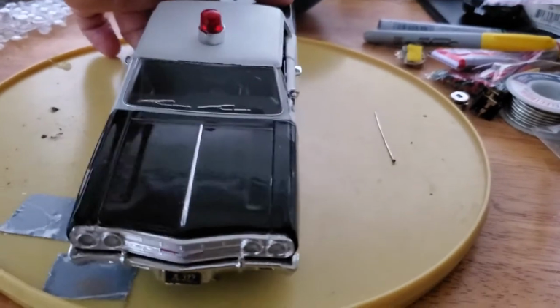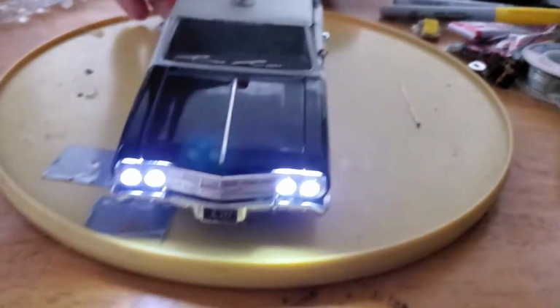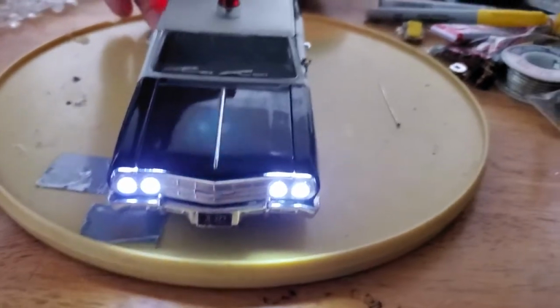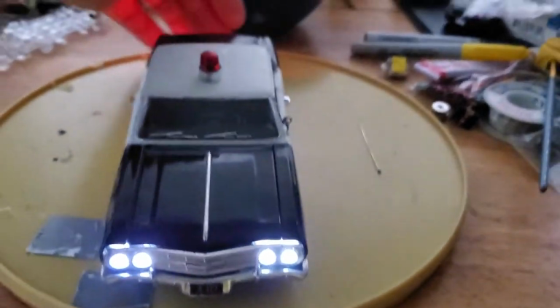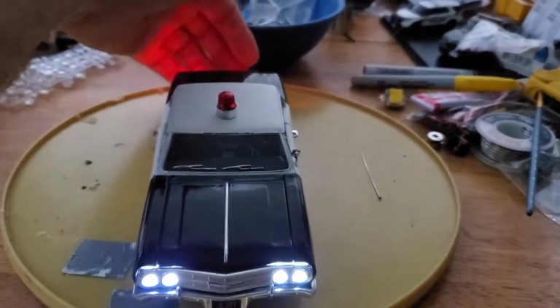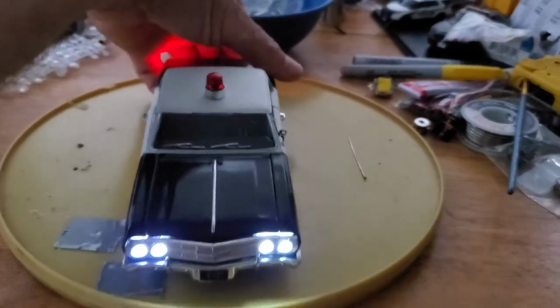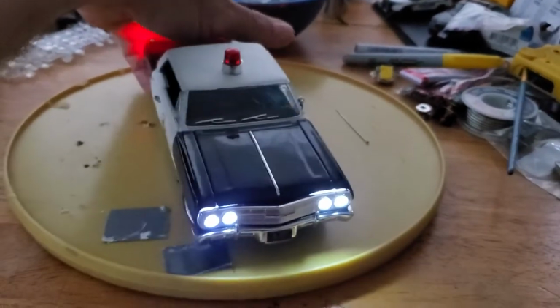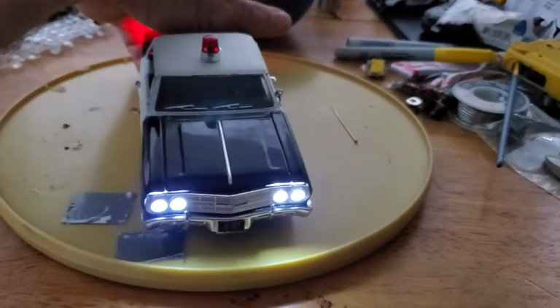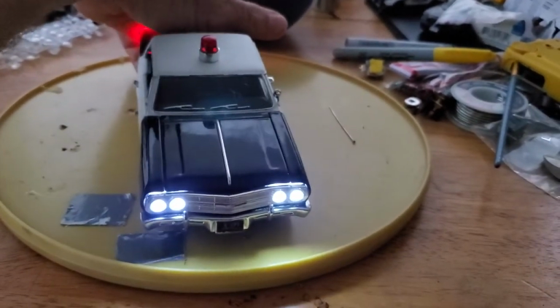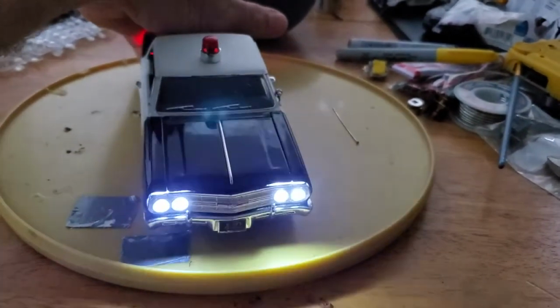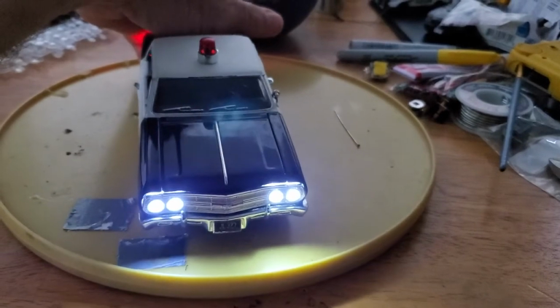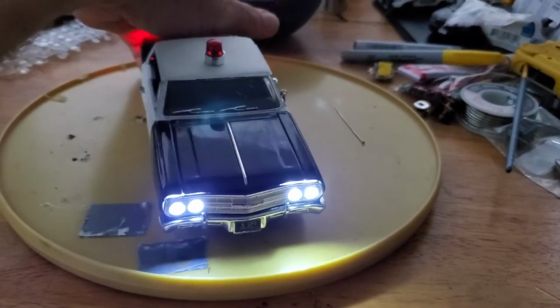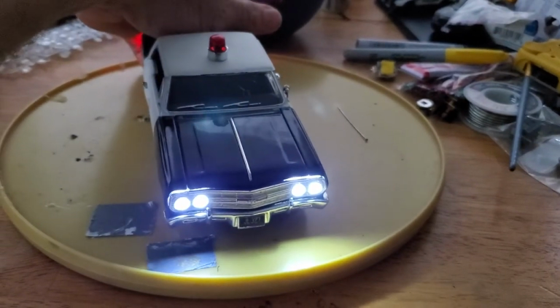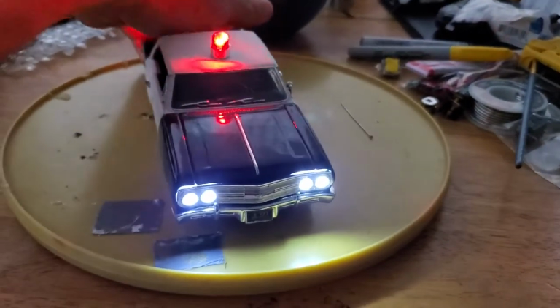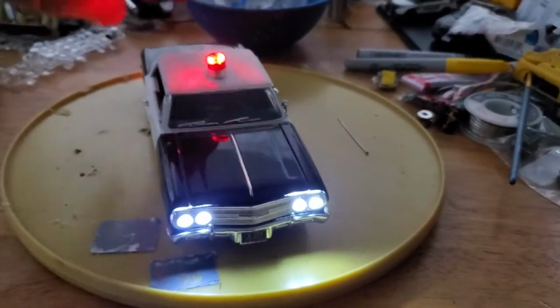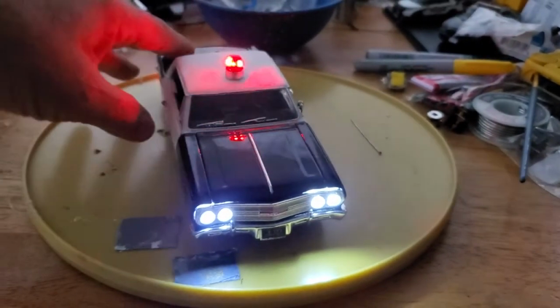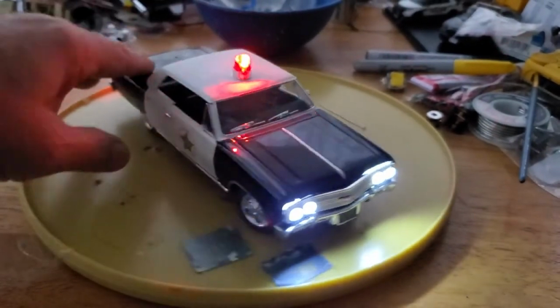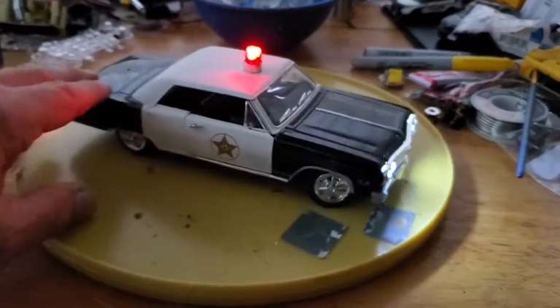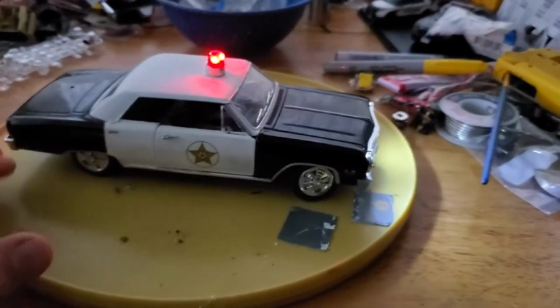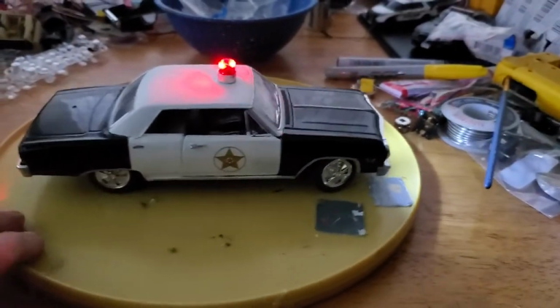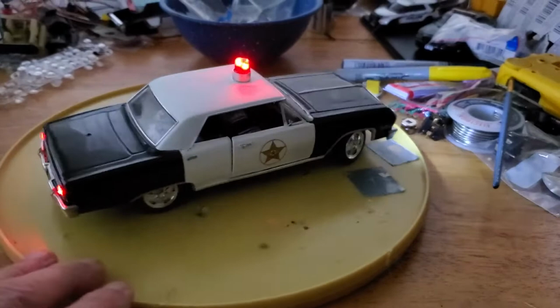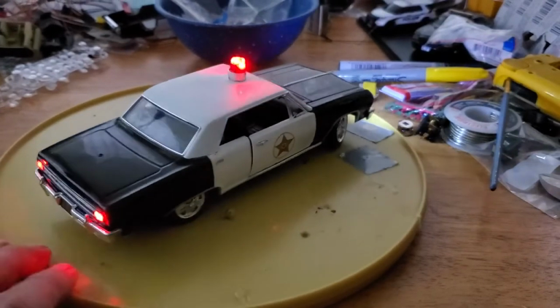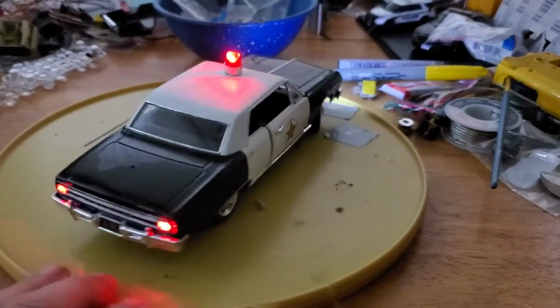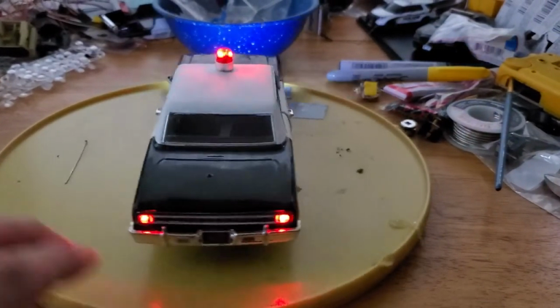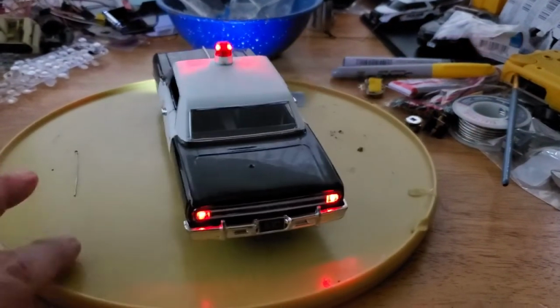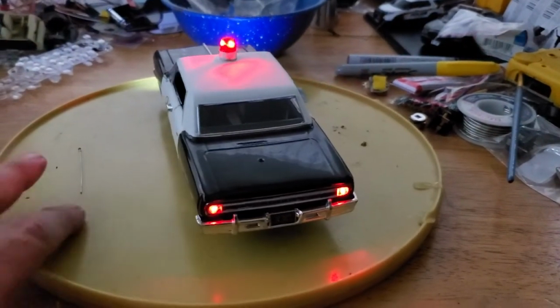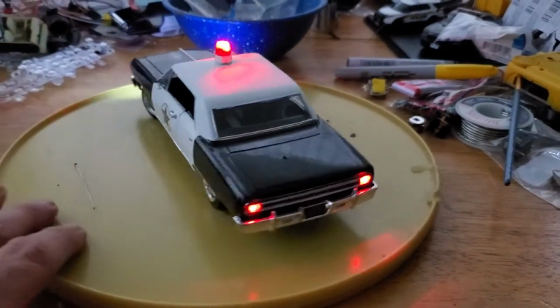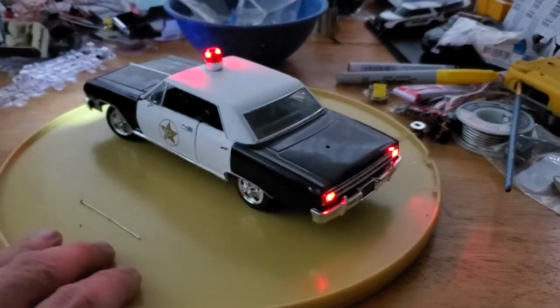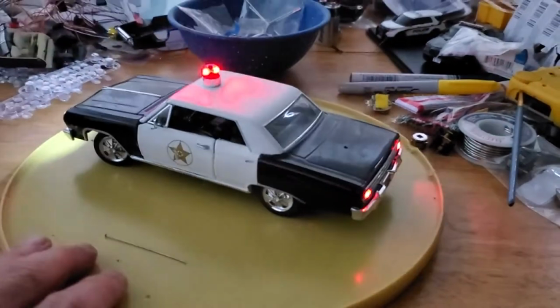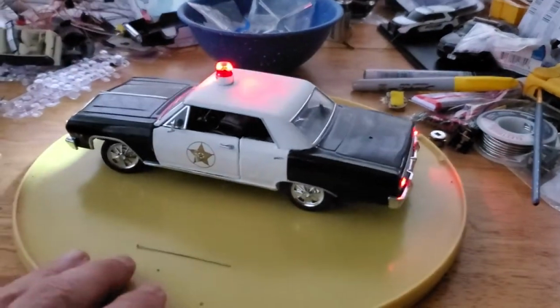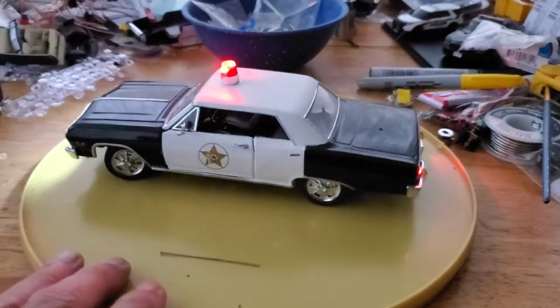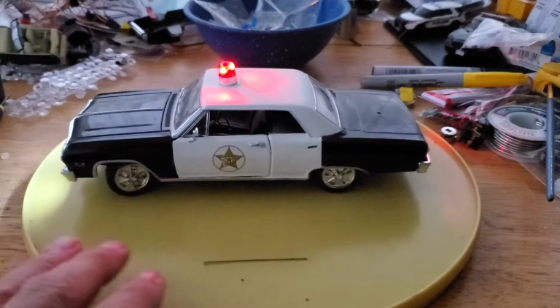Hit the switch one time and you've got the lights — low beam, high beam — and then a rotating light. There's an antenna; I took it off for the video but it was on for the picture.